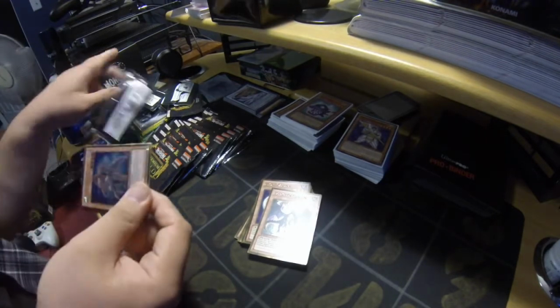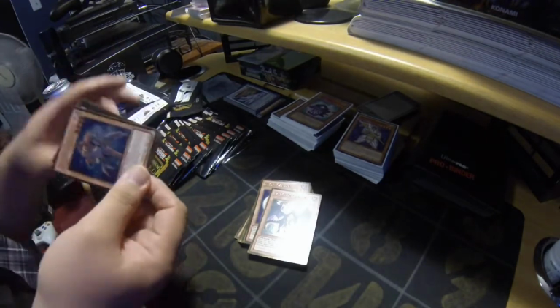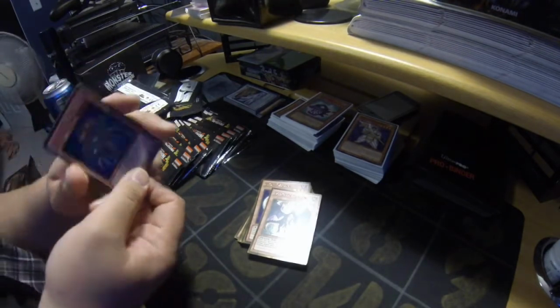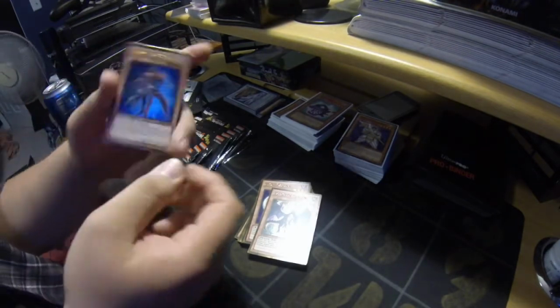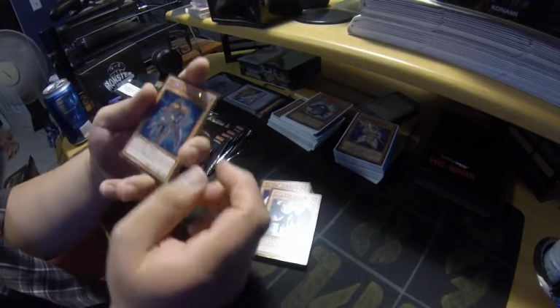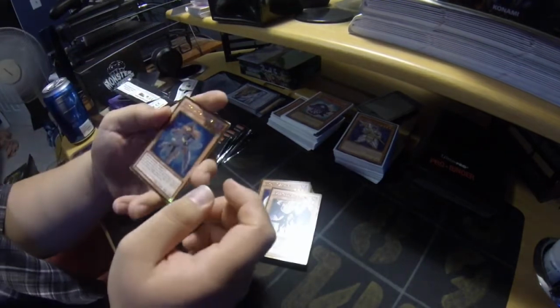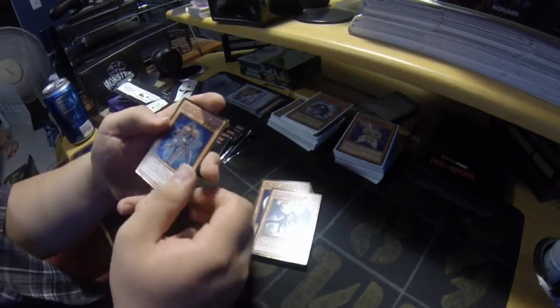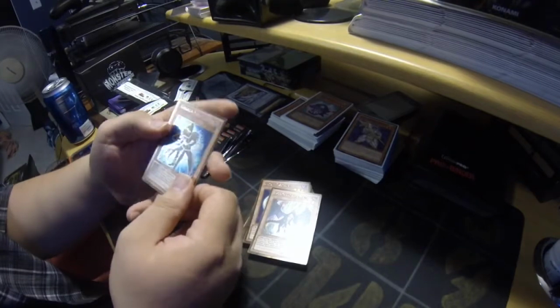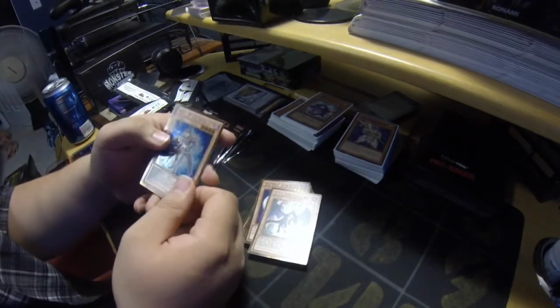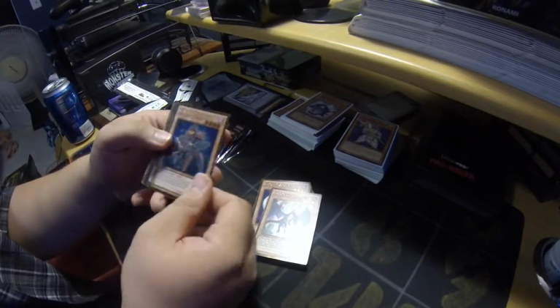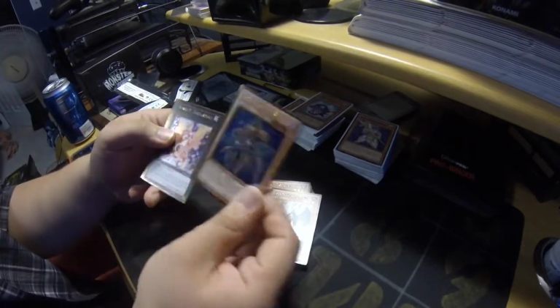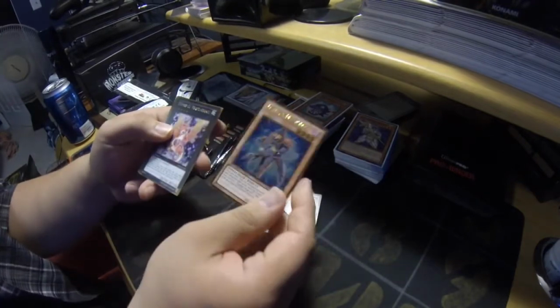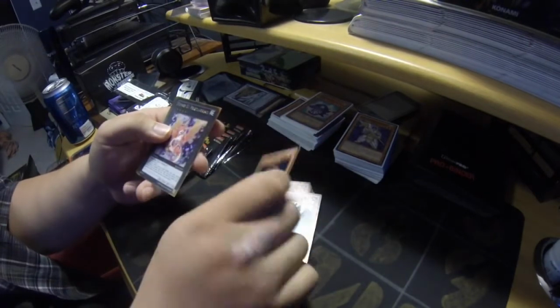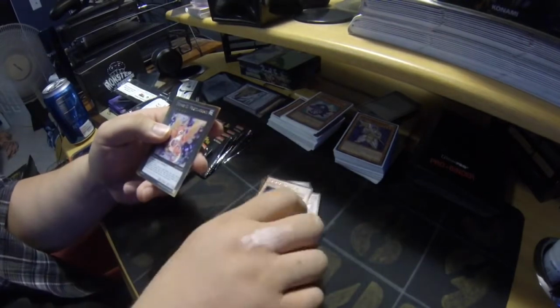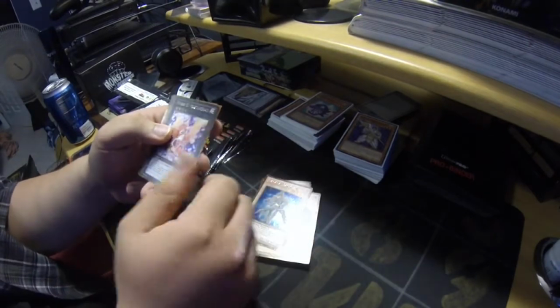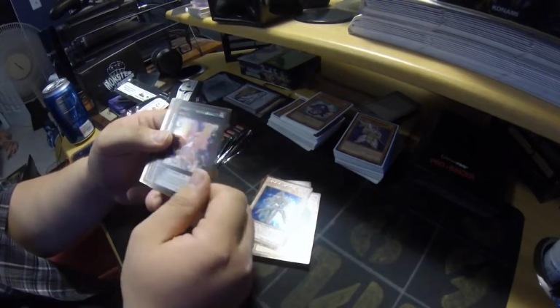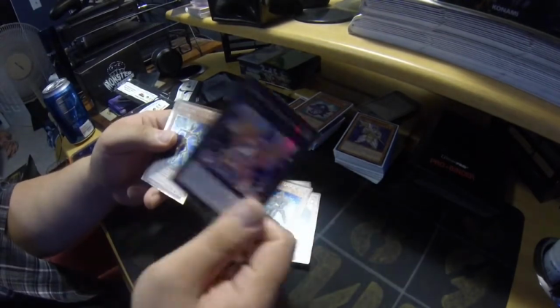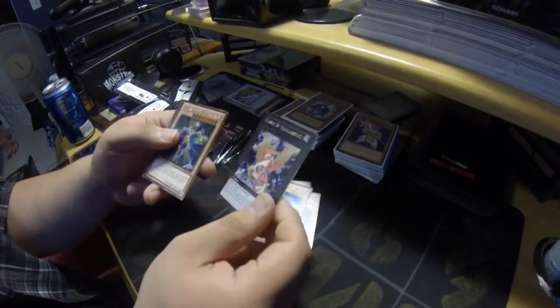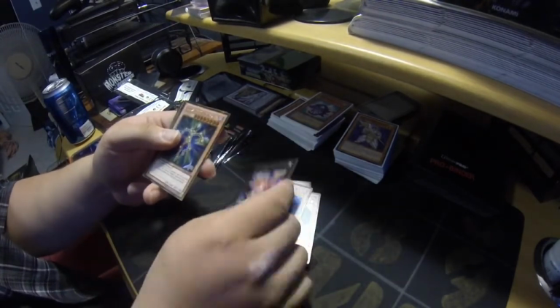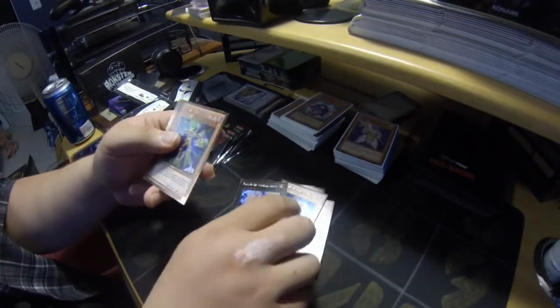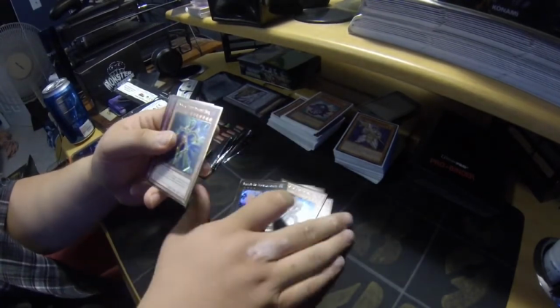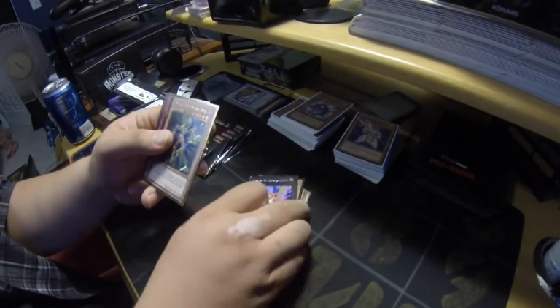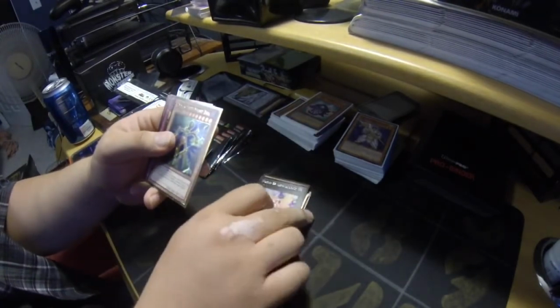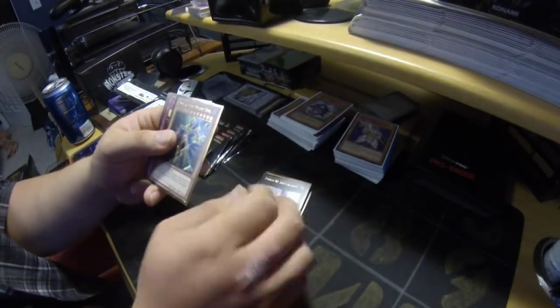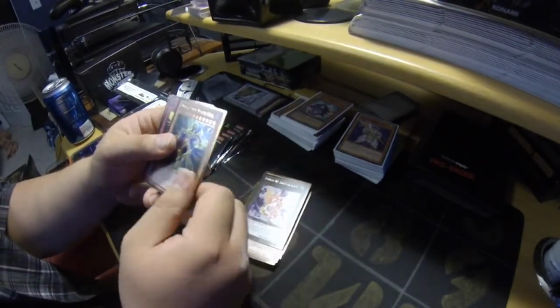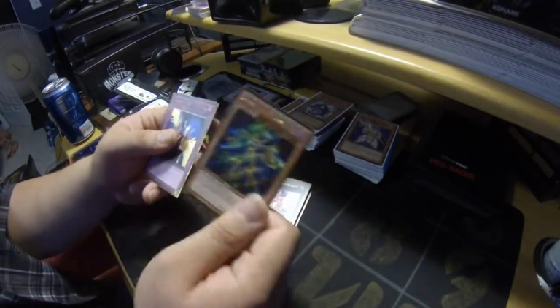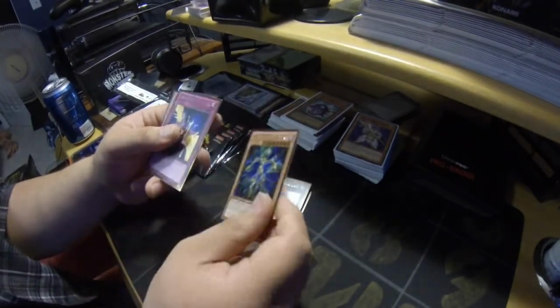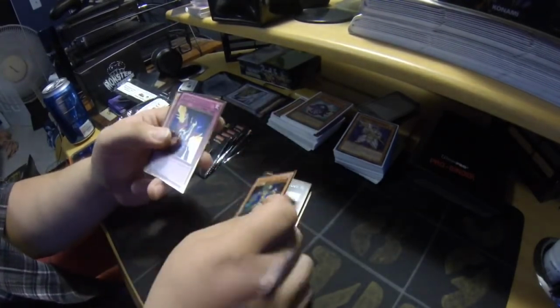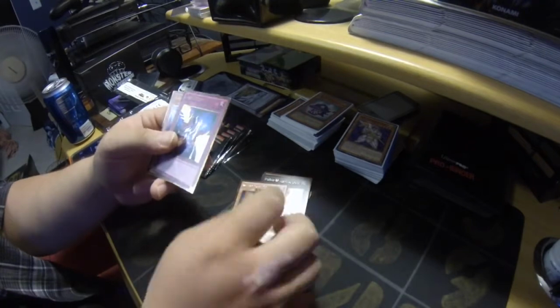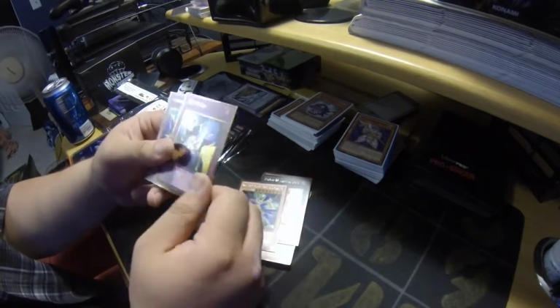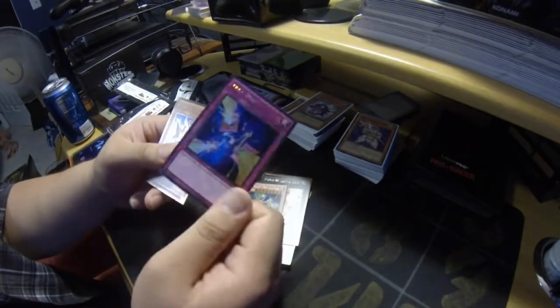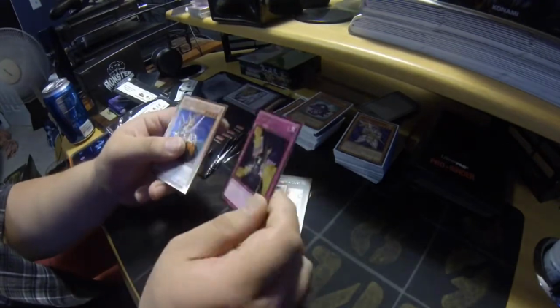Next pack: we don't care about Magician, Heartland Taco, Gimmick Puppet Magnet Doll, and Trap Stun.